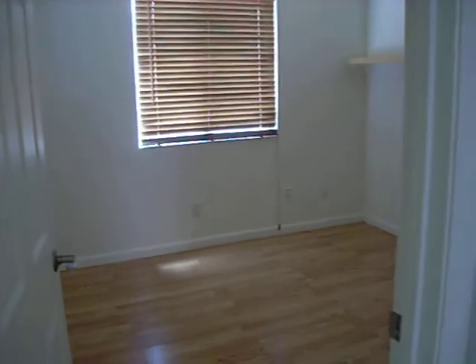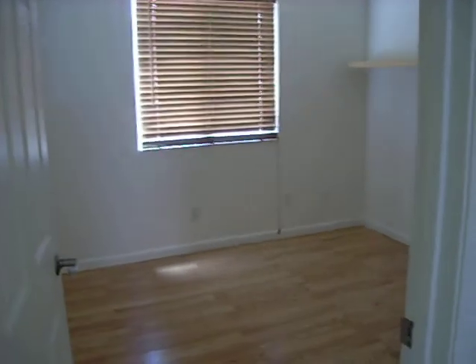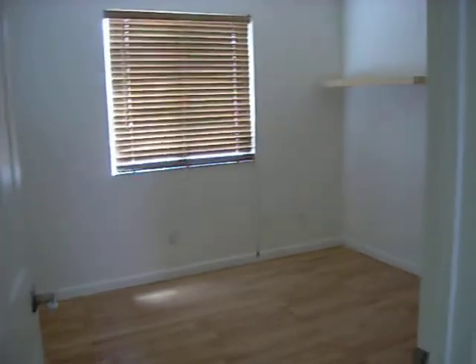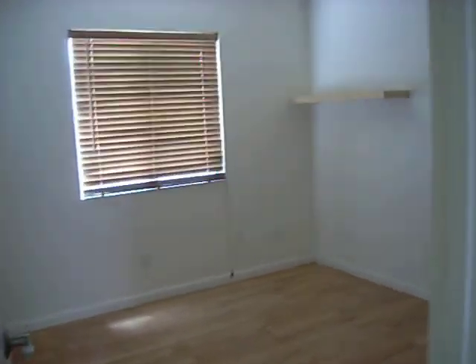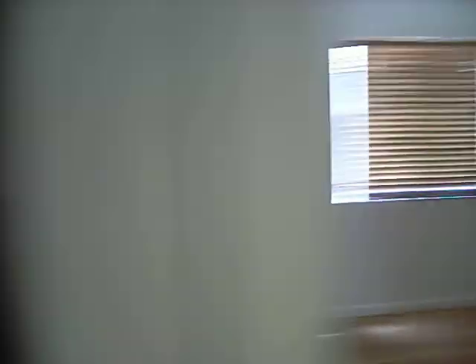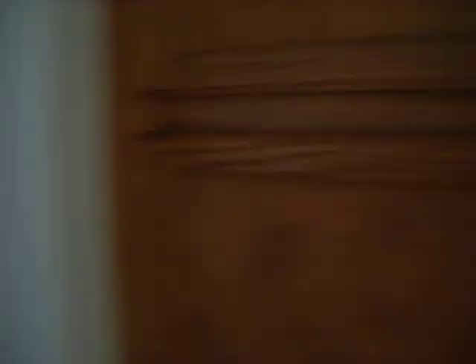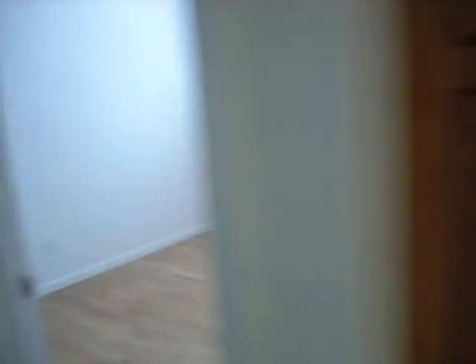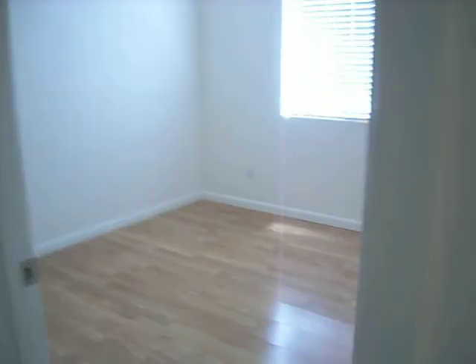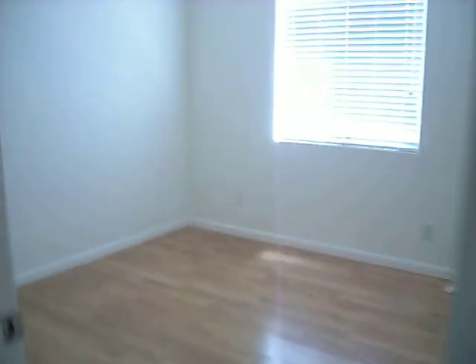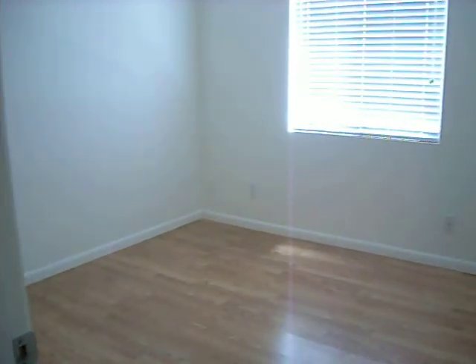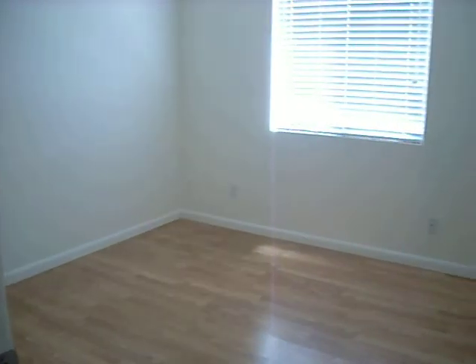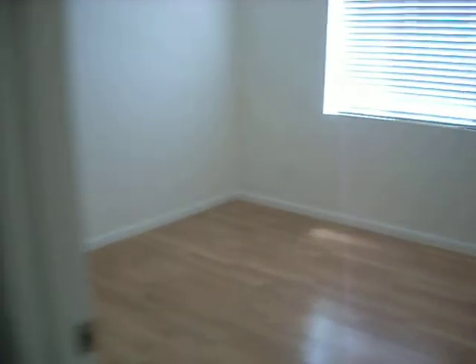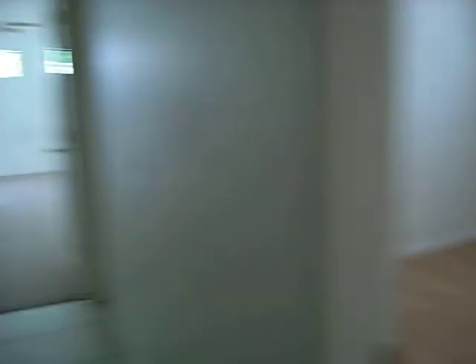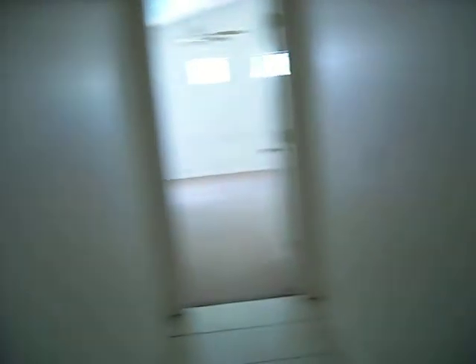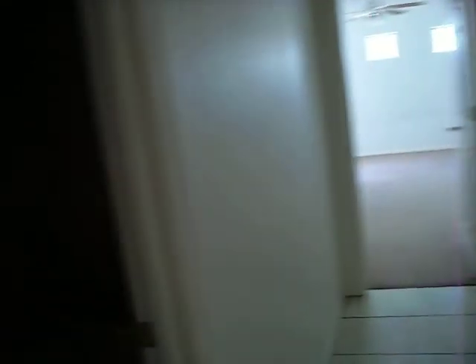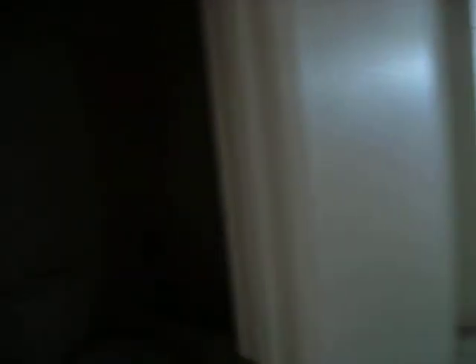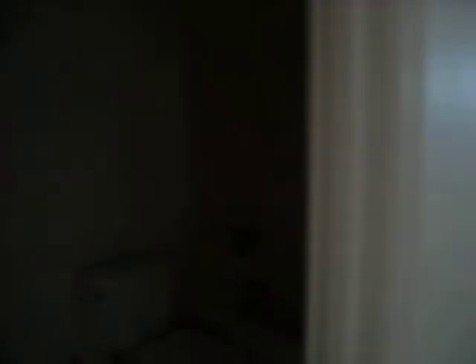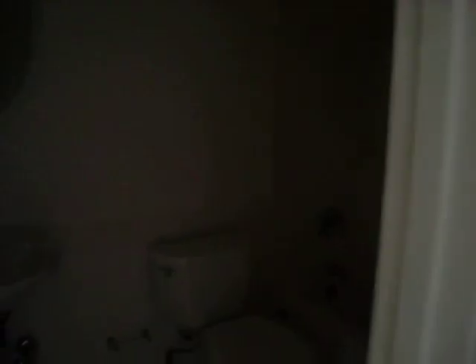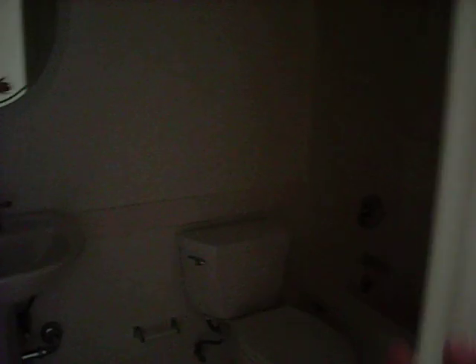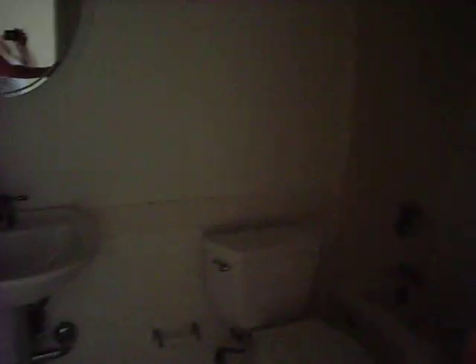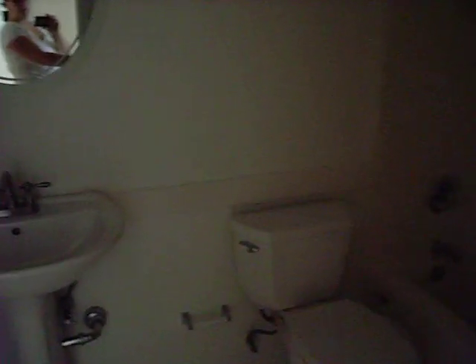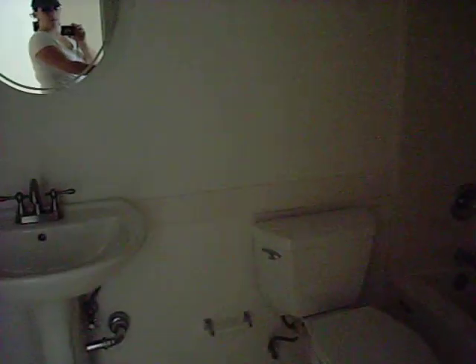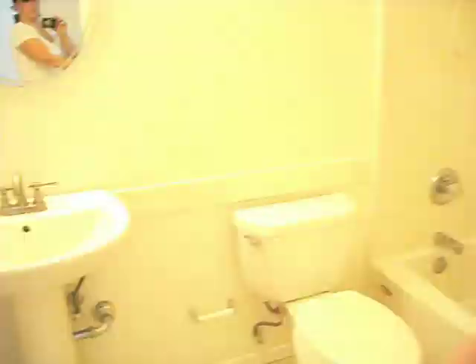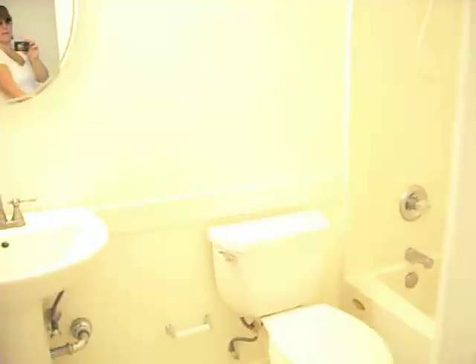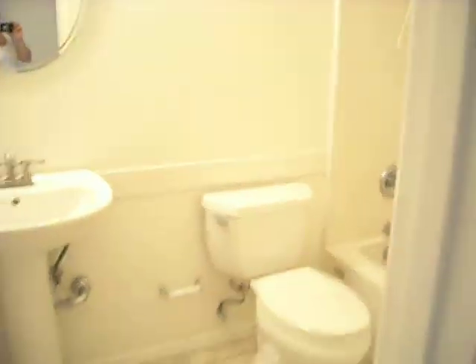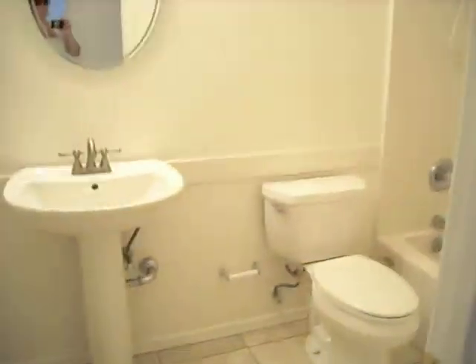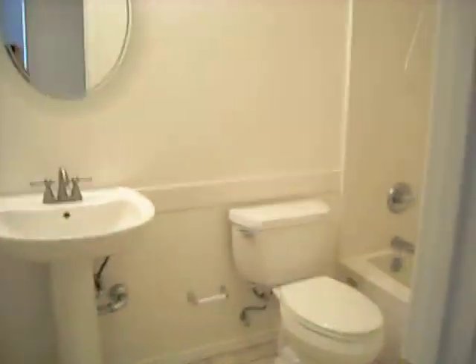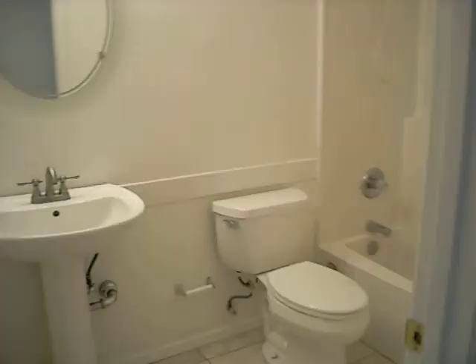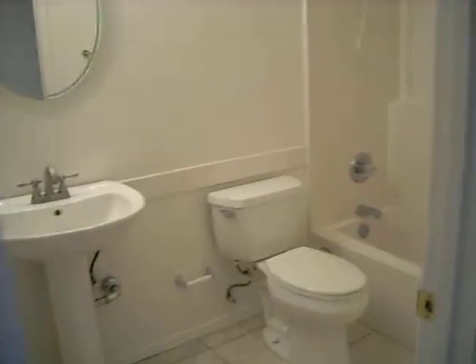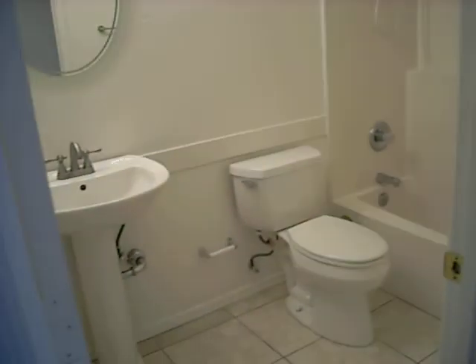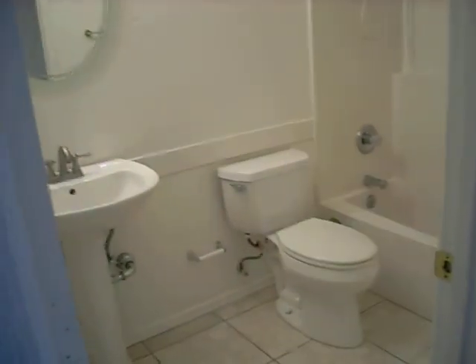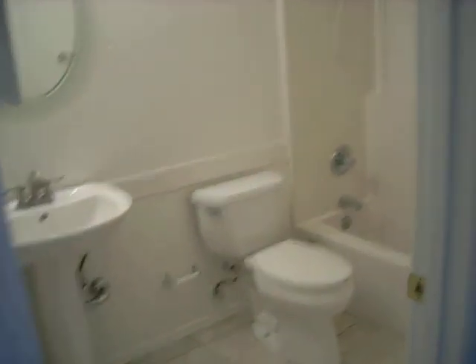Bedroom here. Bedroom here. A little hall bath with a nice little pedestal sink.